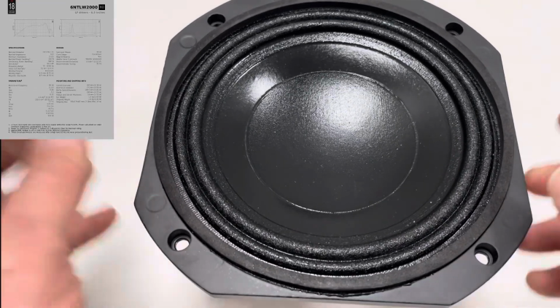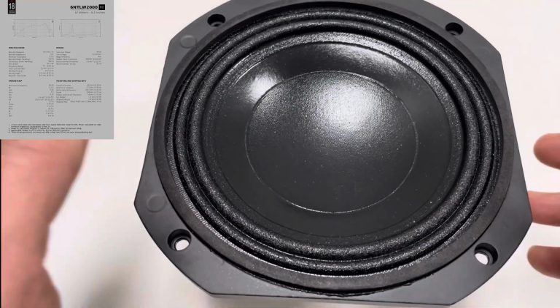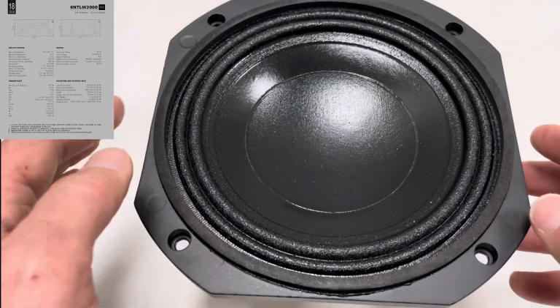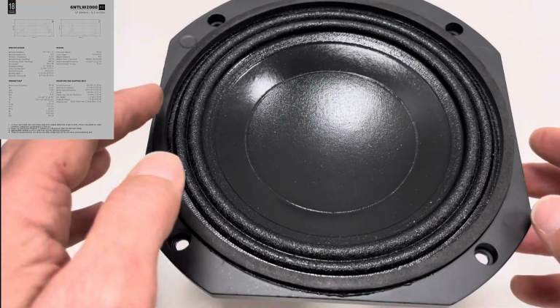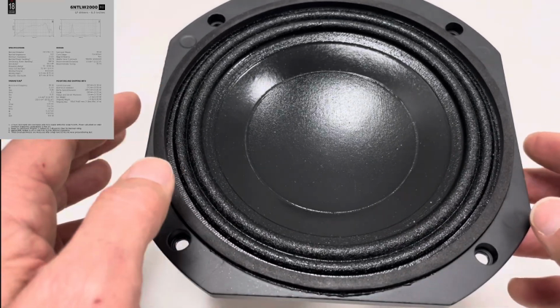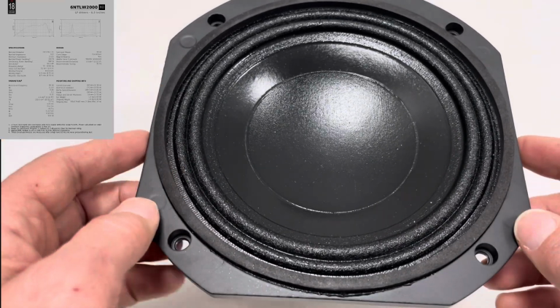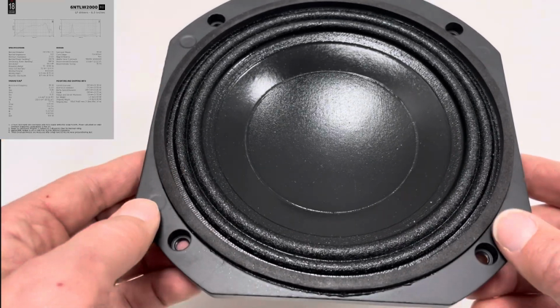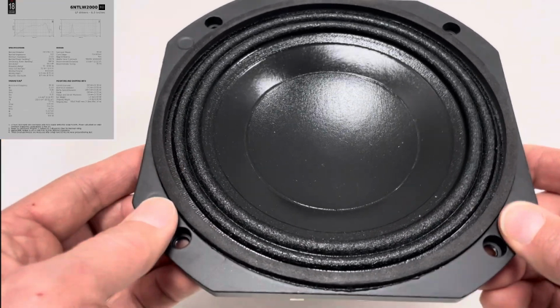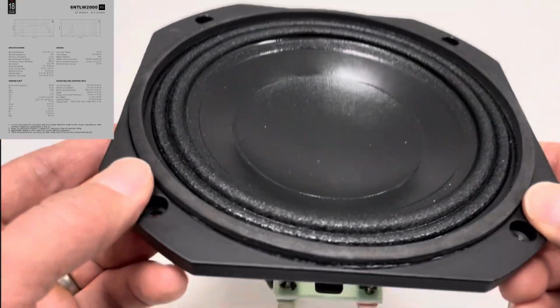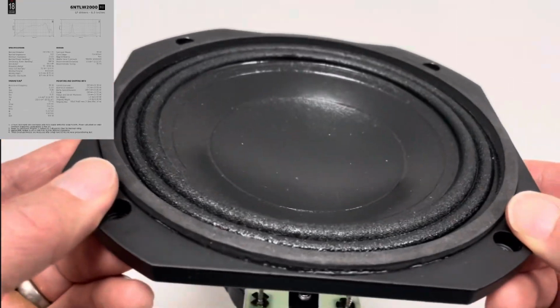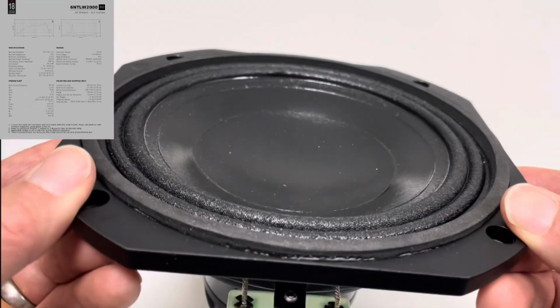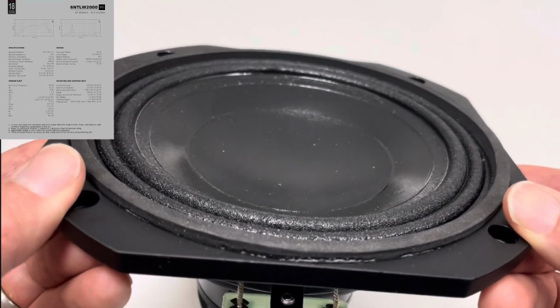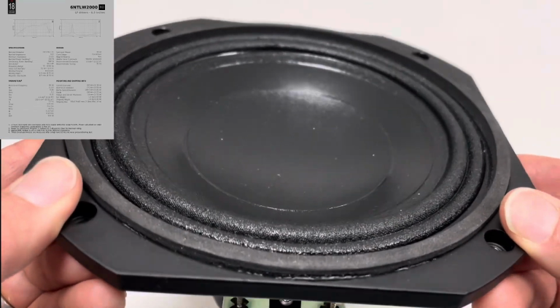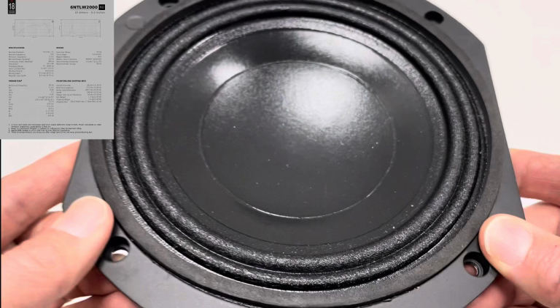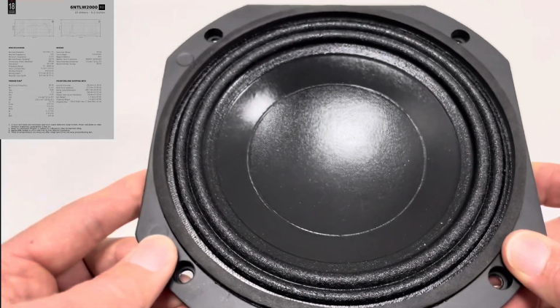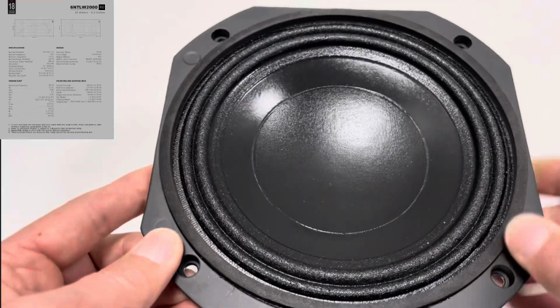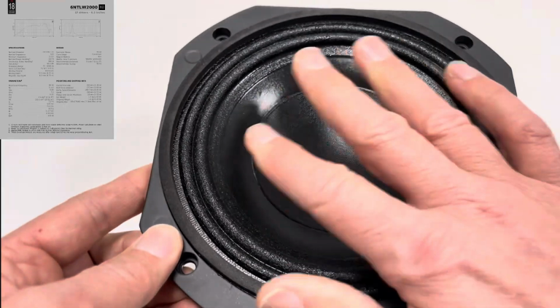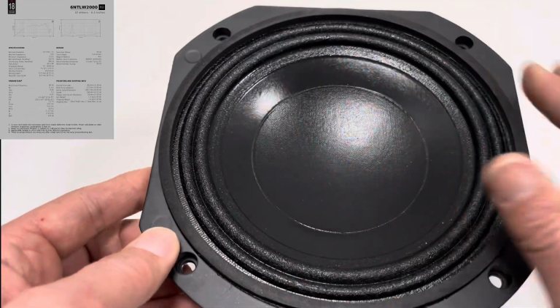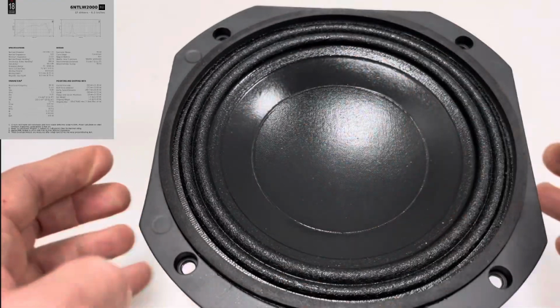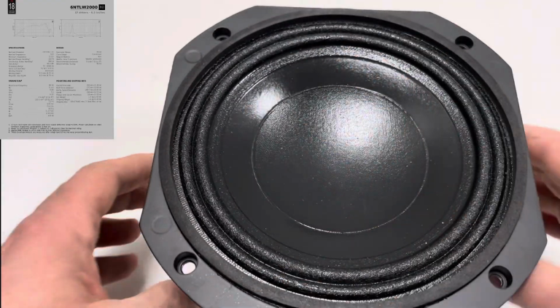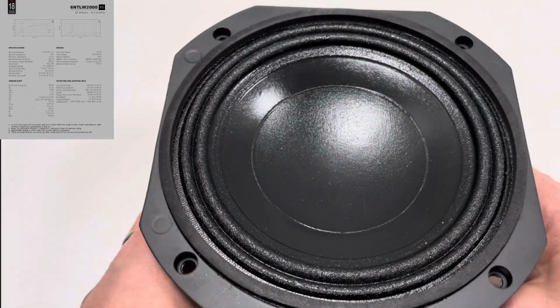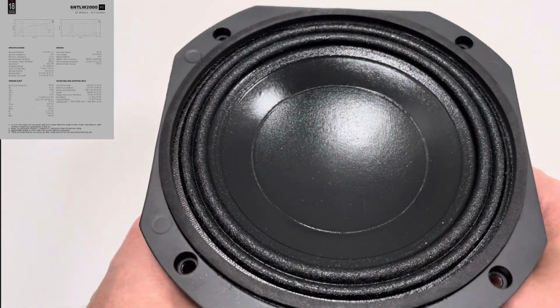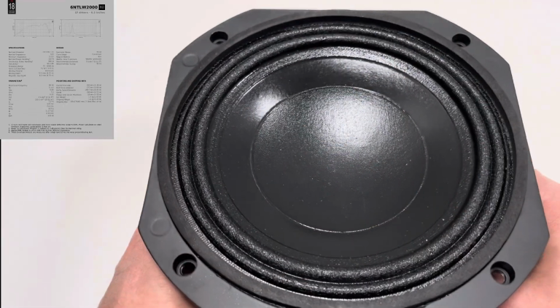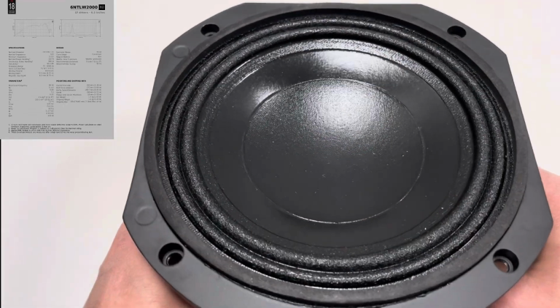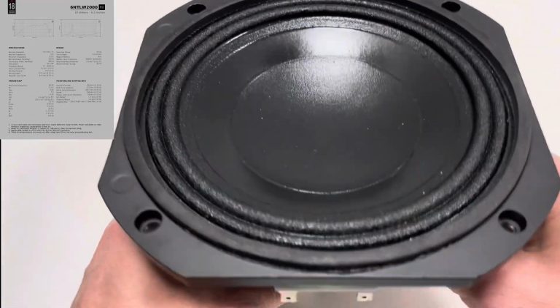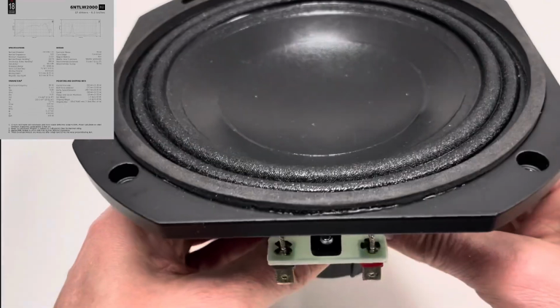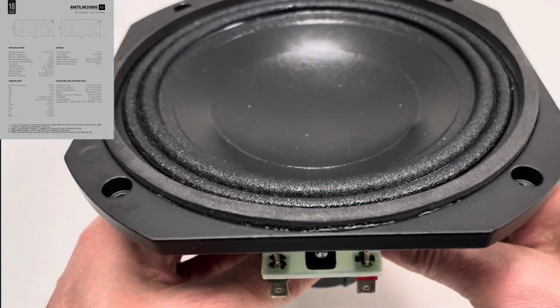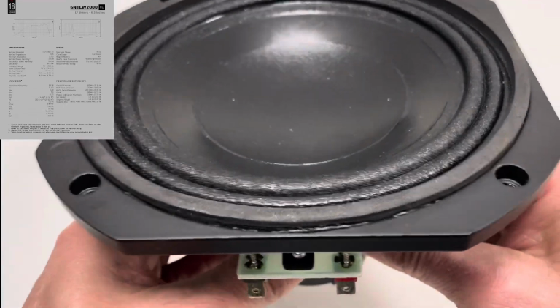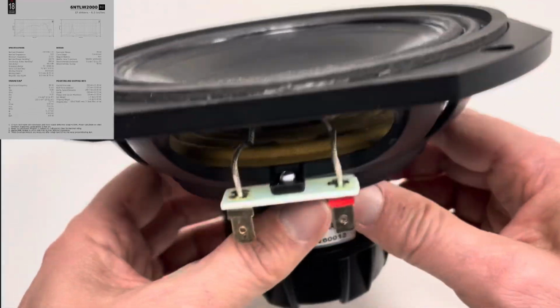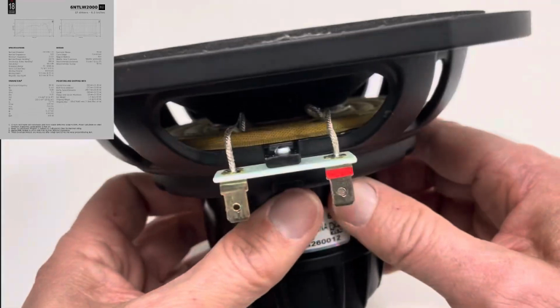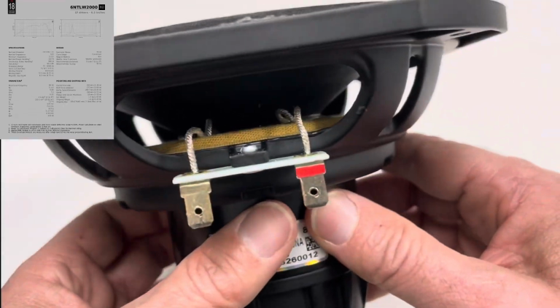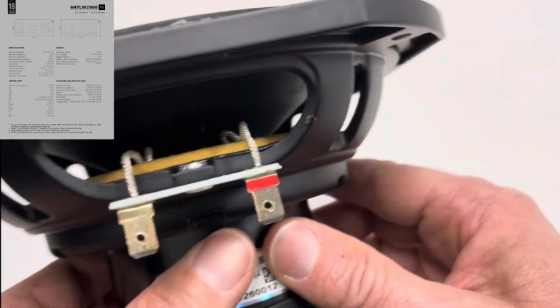Double M-roll surround, inverted dust dome with a weatherproof coating — that's why this looks lovely and shiny — and a cast frame.